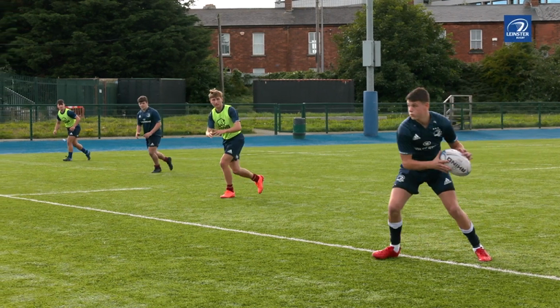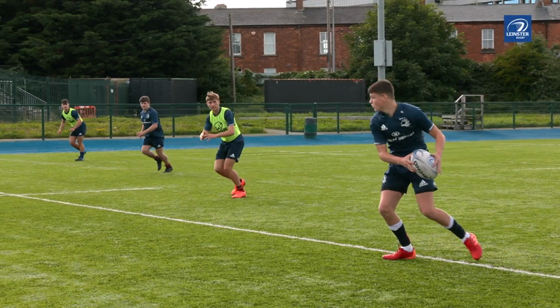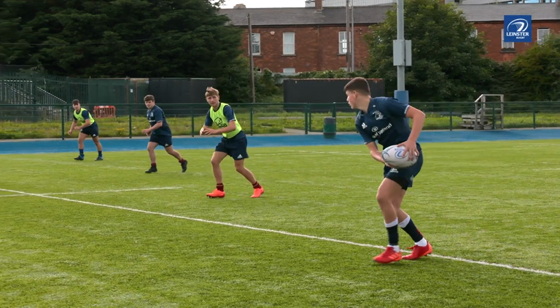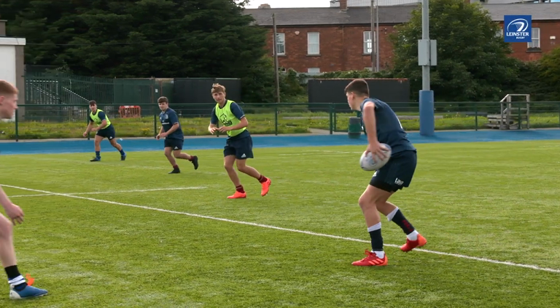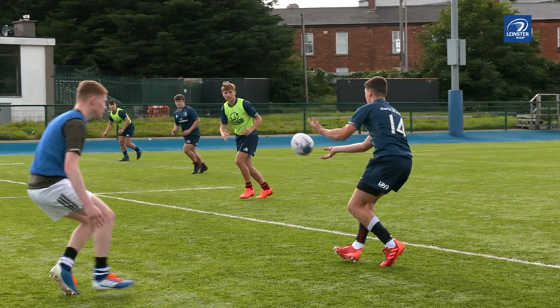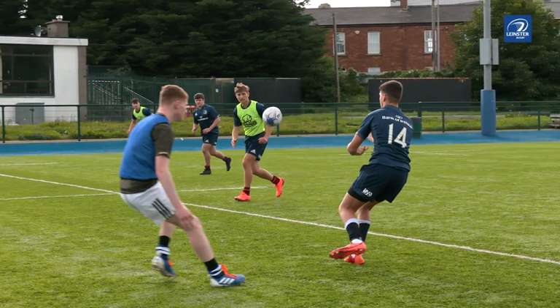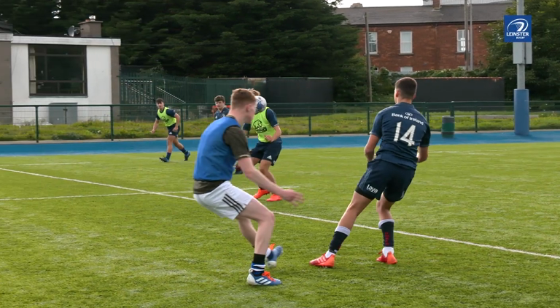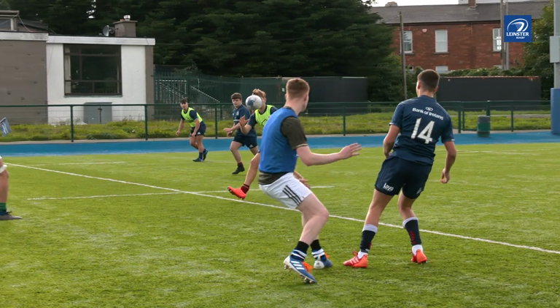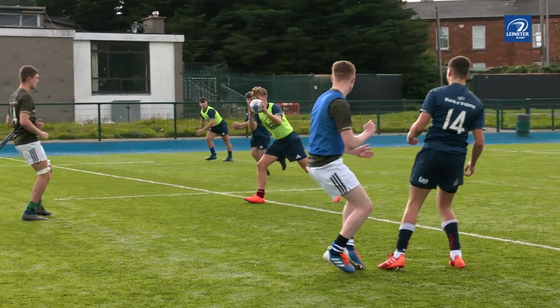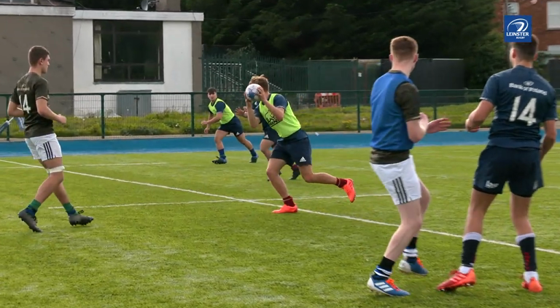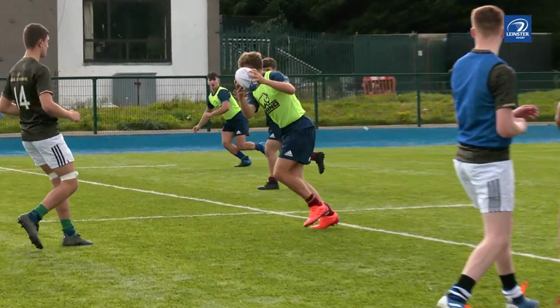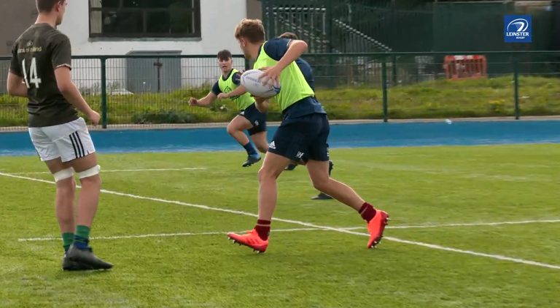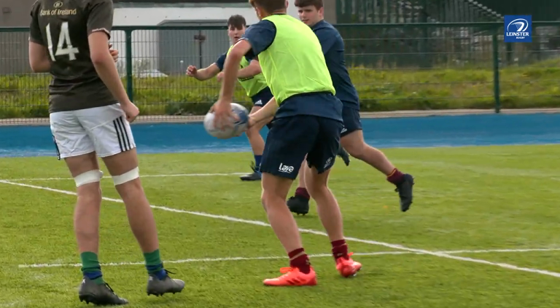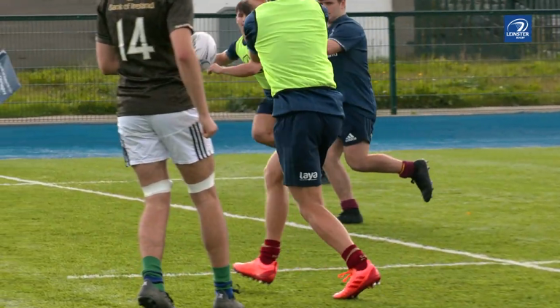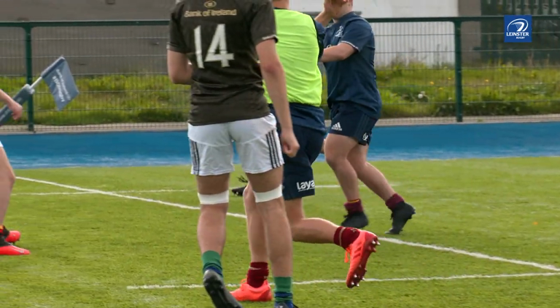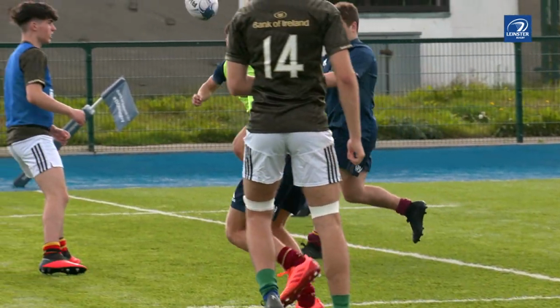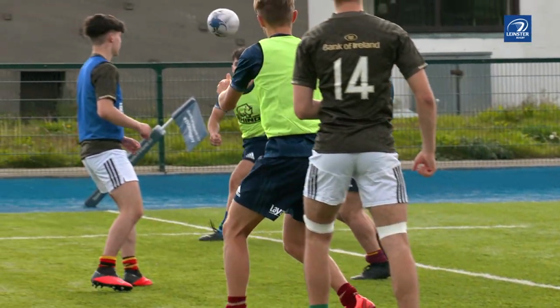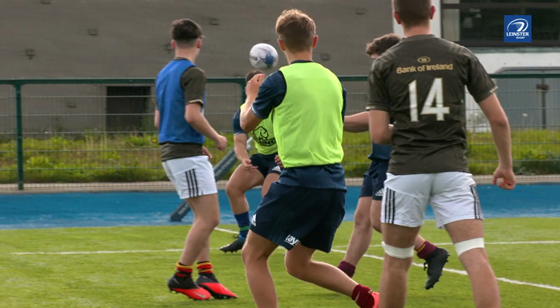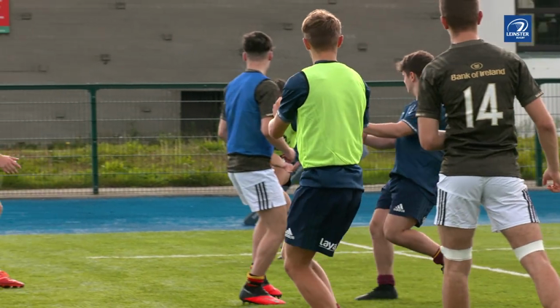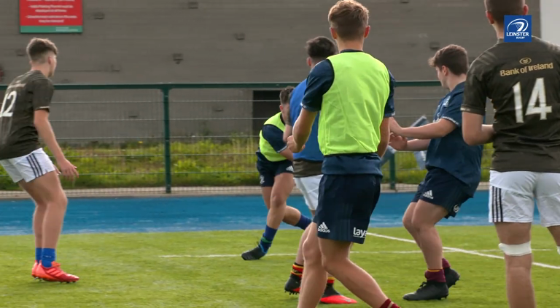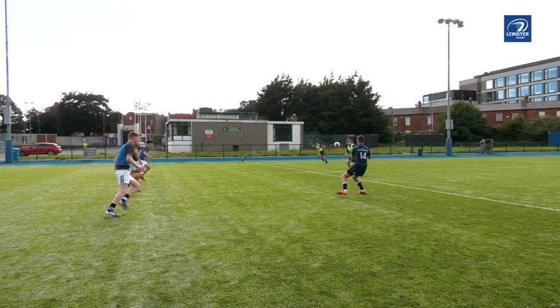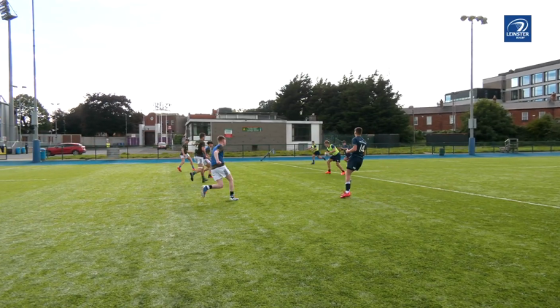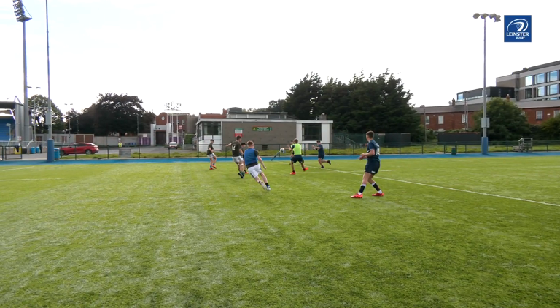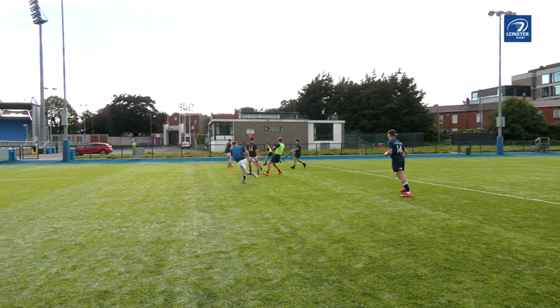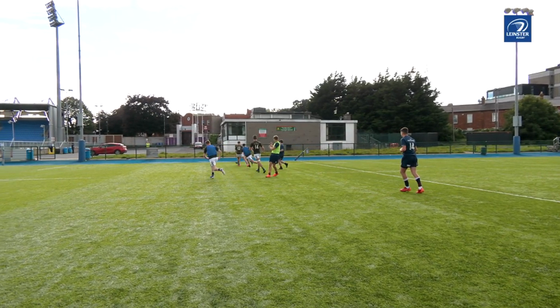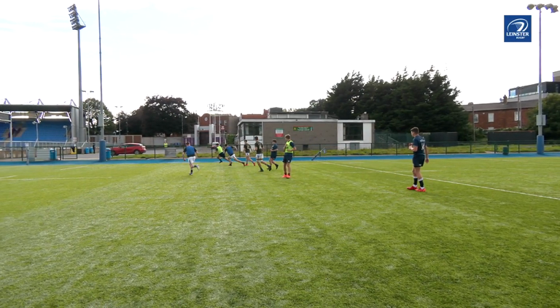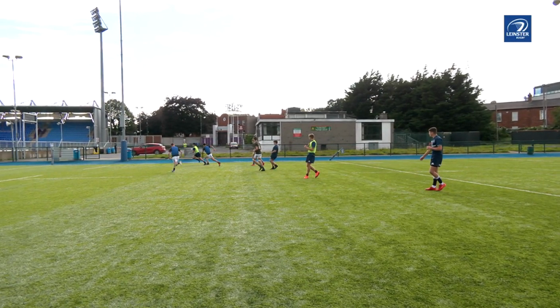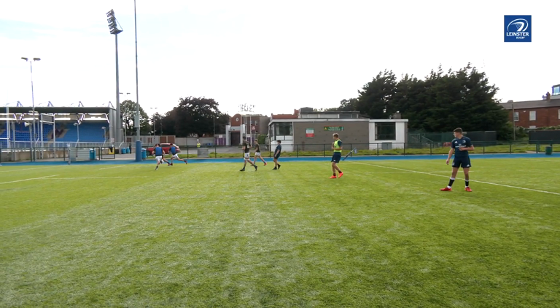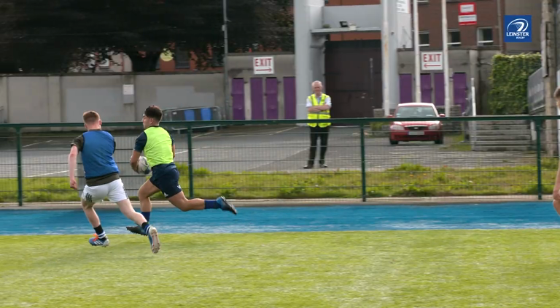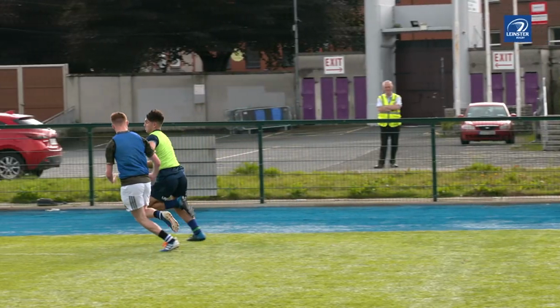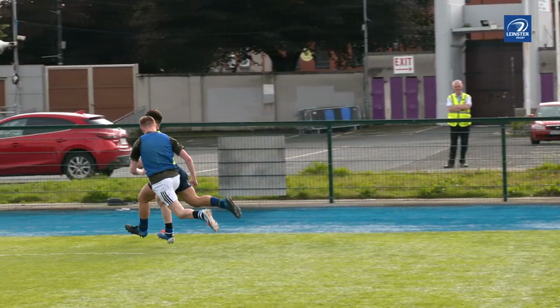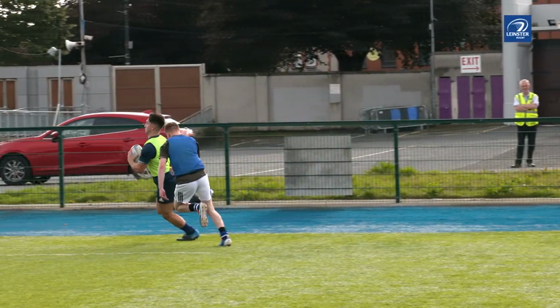Mismatch Bib Touch is a touch game played with two teams with equal numbers. On each team, half the players are in bibs and half are without. The players in bibs may only defend the players in bibs. Non-bibs can only defend the non-bibs. Normal touch rugby rules apply.